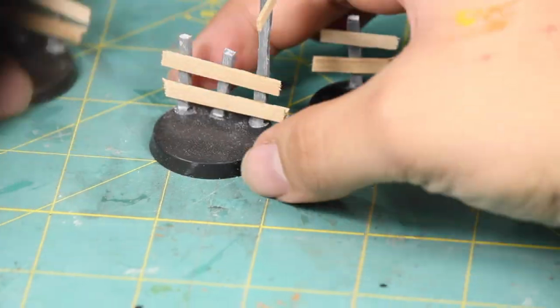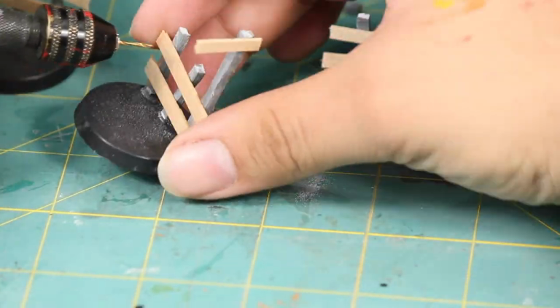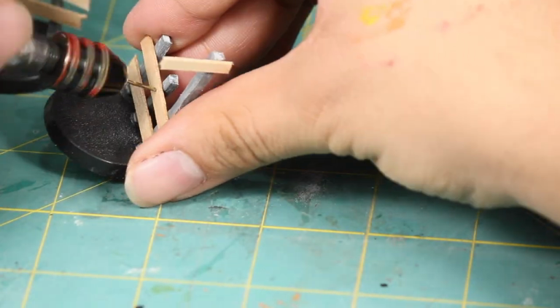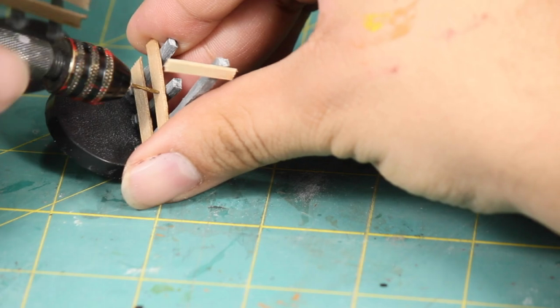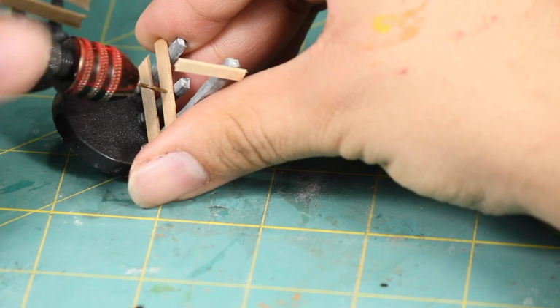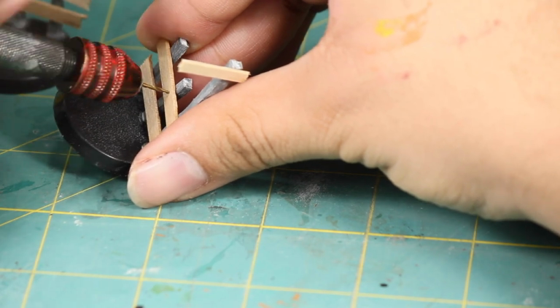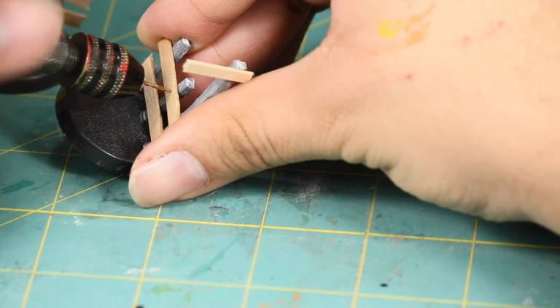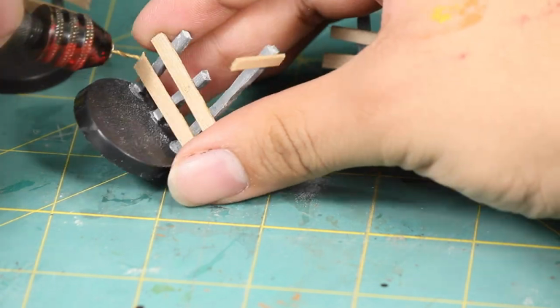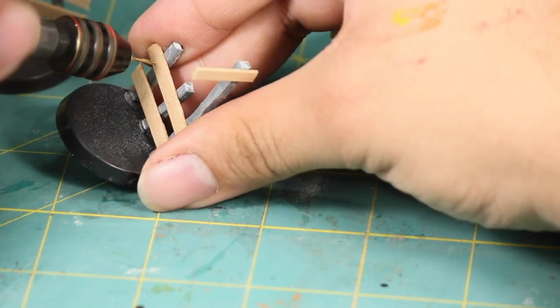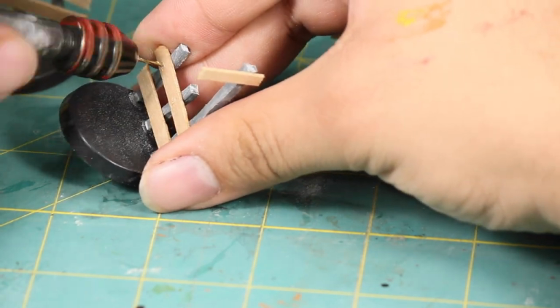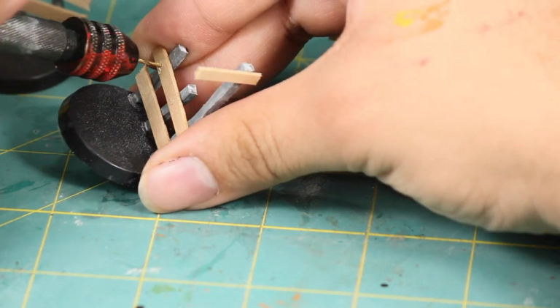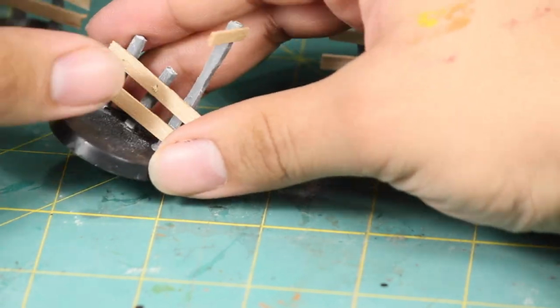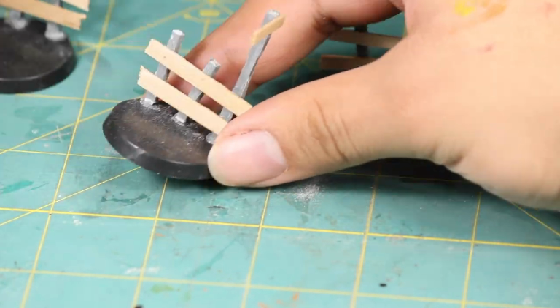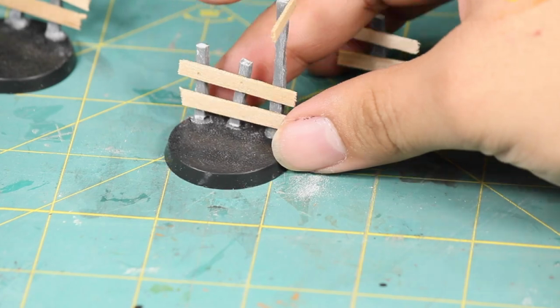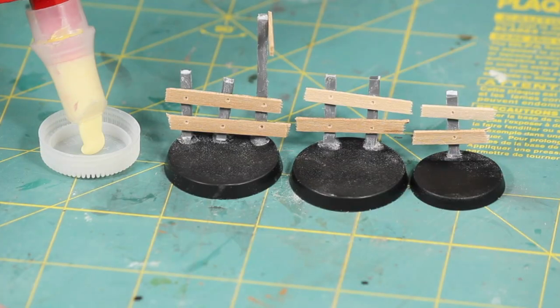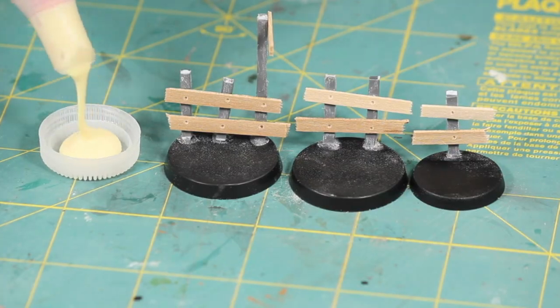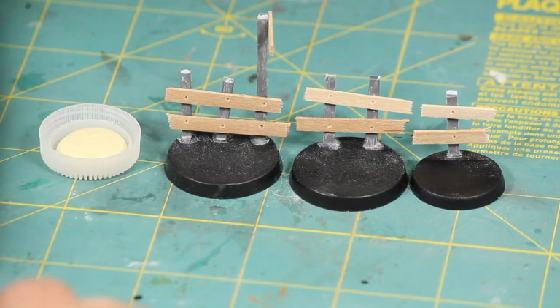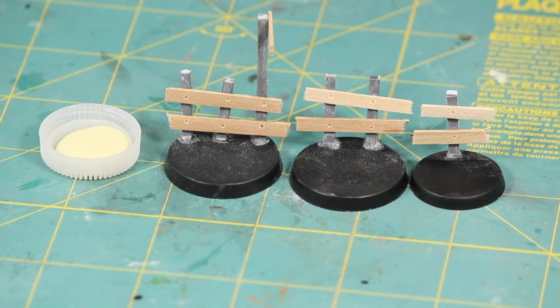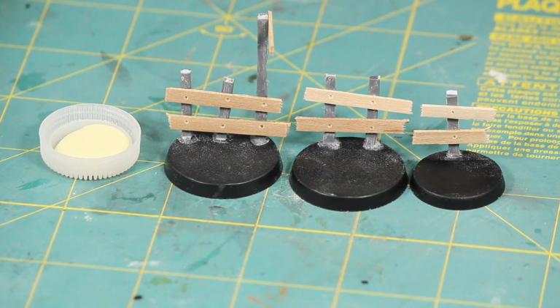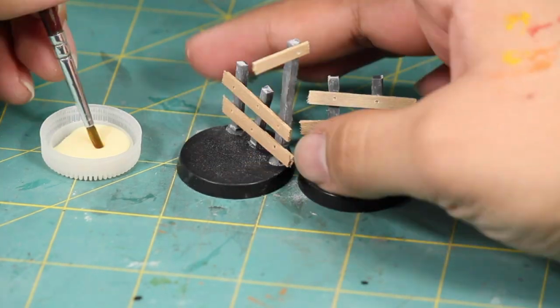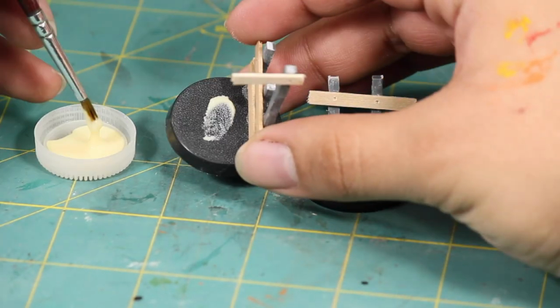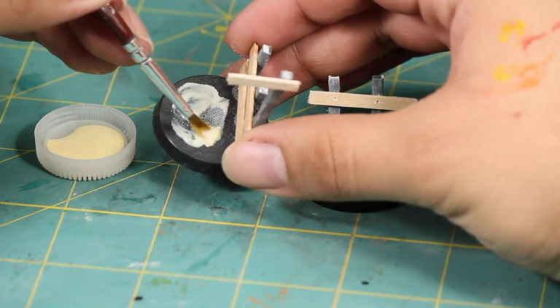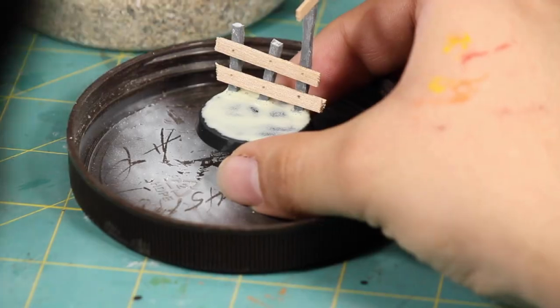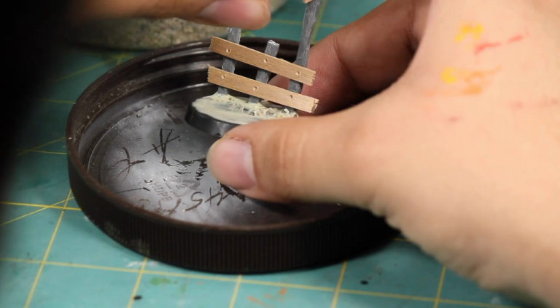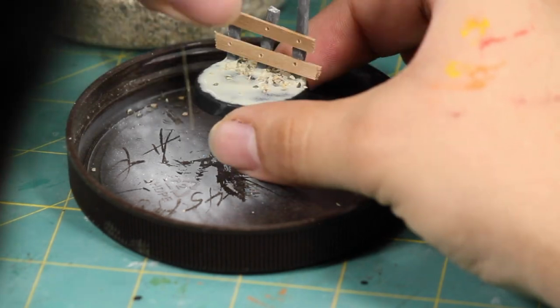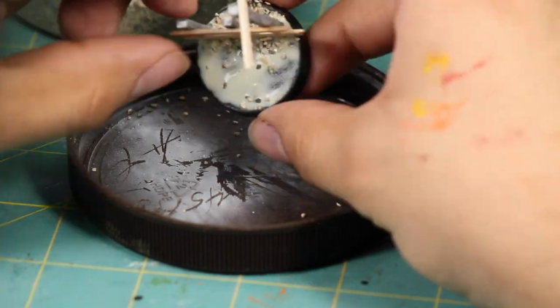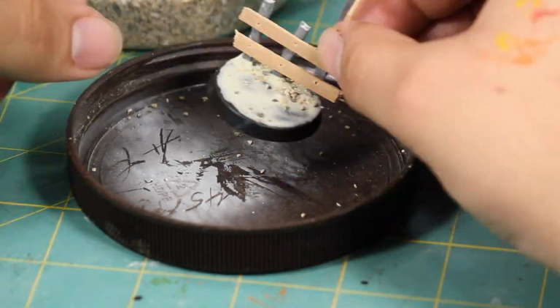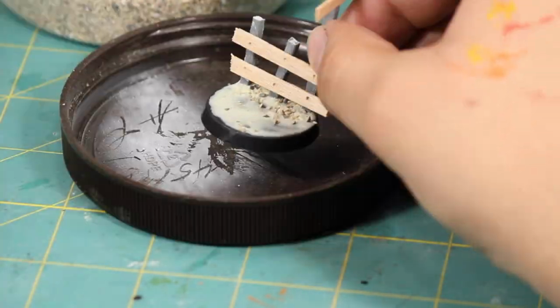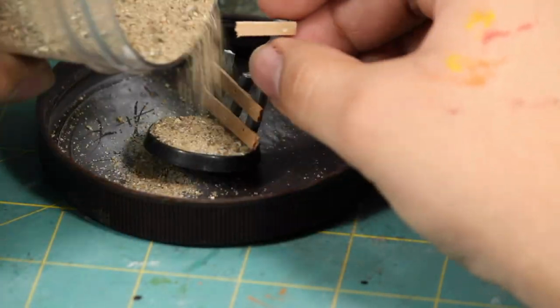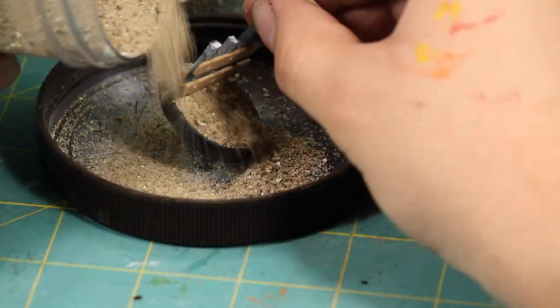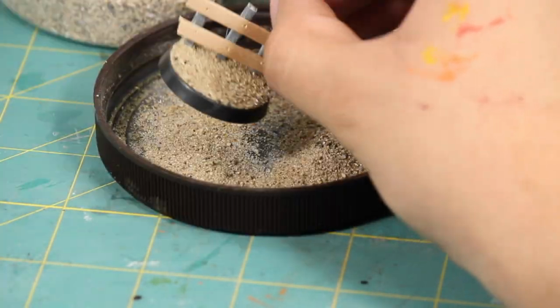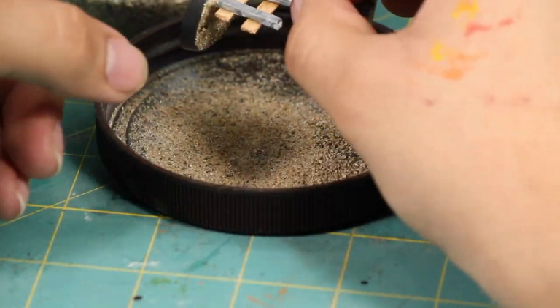Then to give the appearance of the rails being nailed down I took a small drill bit in my hand drill and I made some small dents at each junction. Then it was time for flock. So I started by coating the bases in wood glue and I sprinkled on some coarse sand near the fence posts and finished the rest with some fine grain sand.